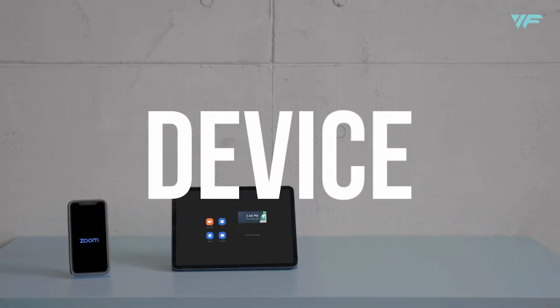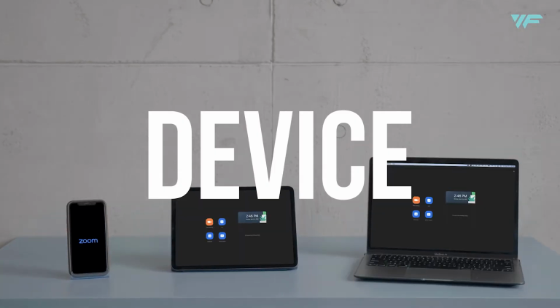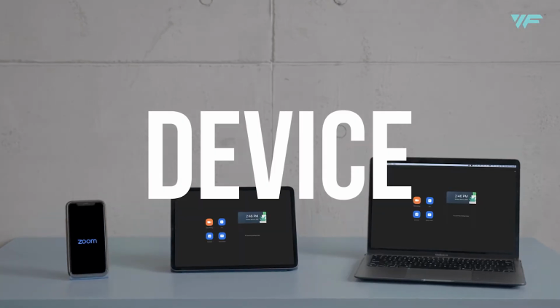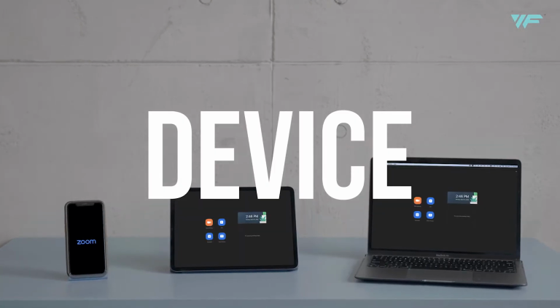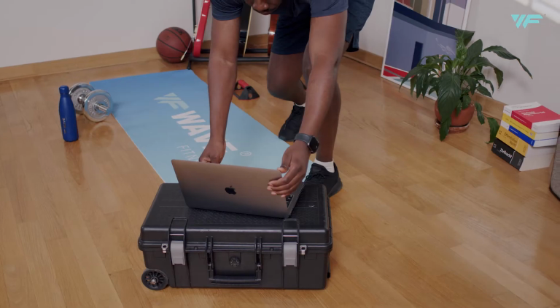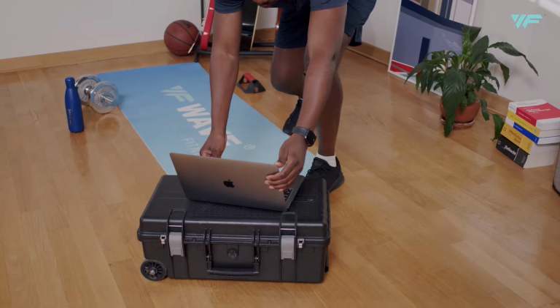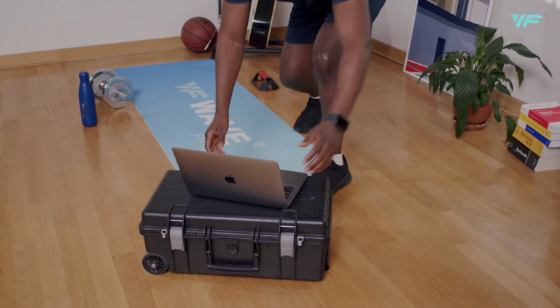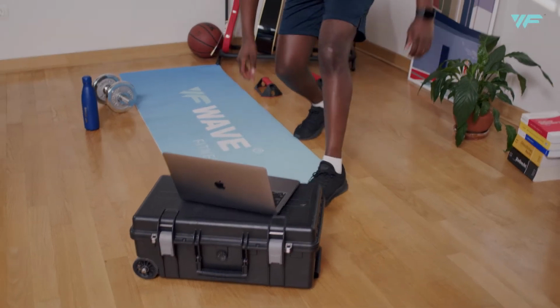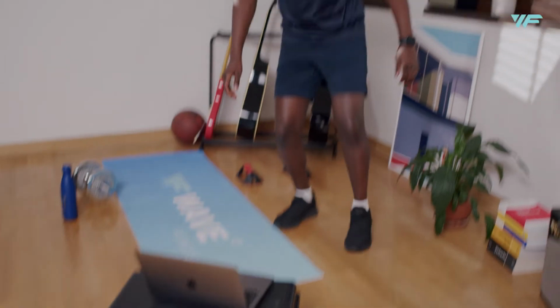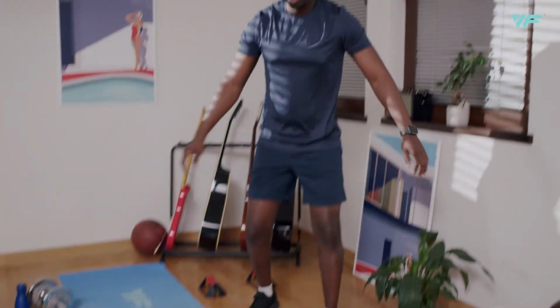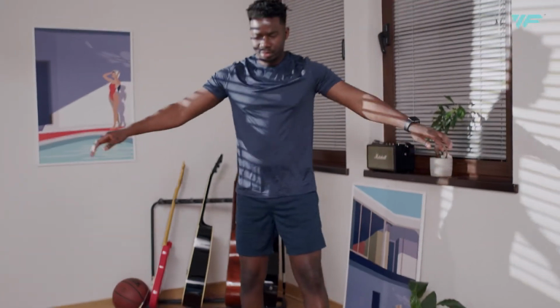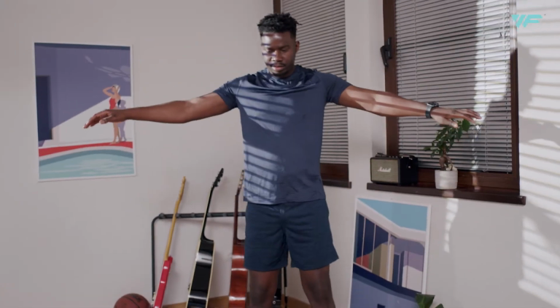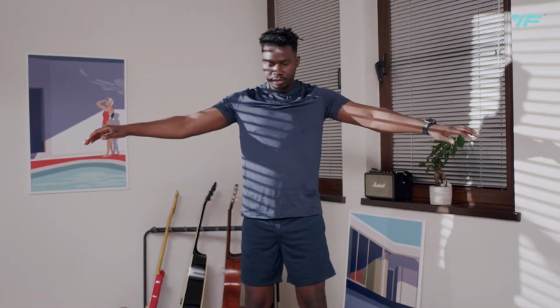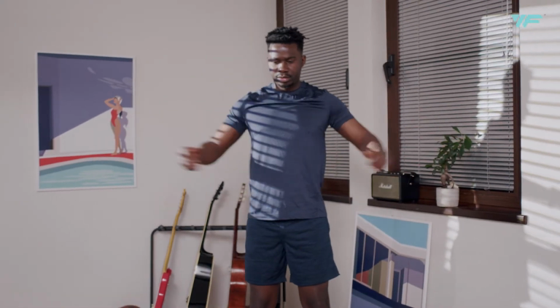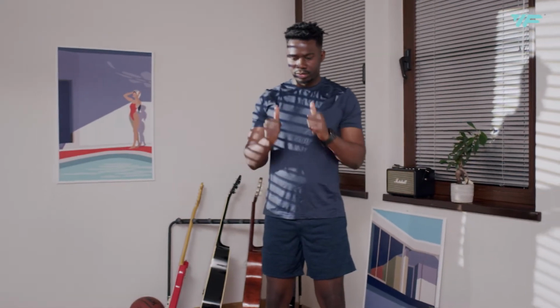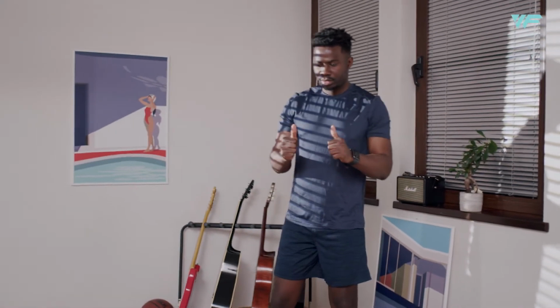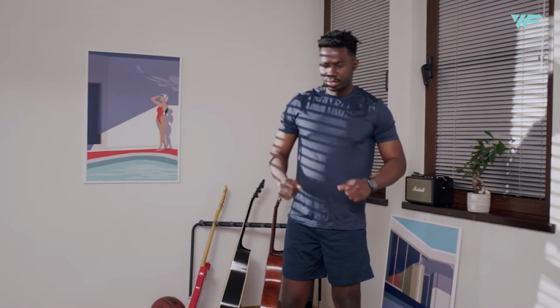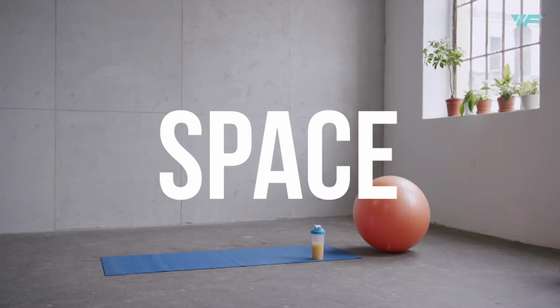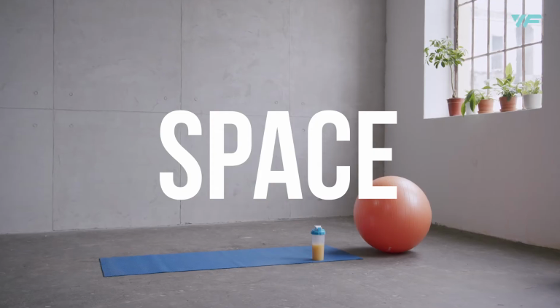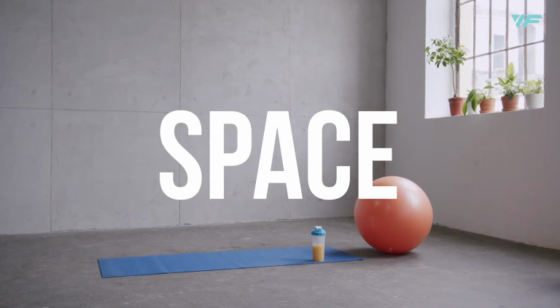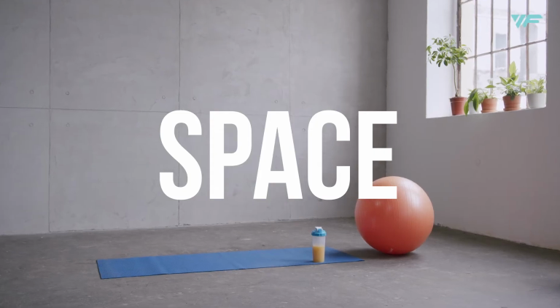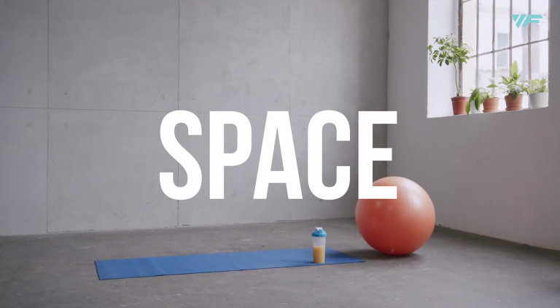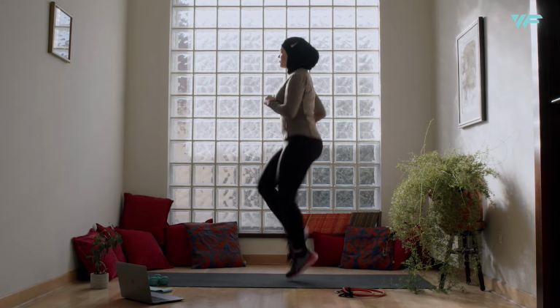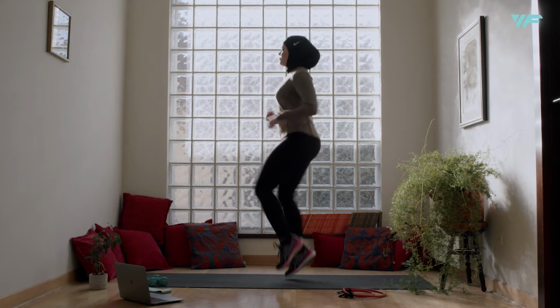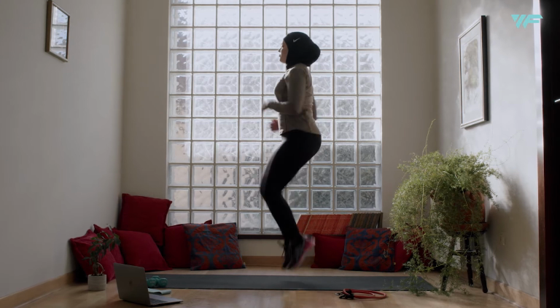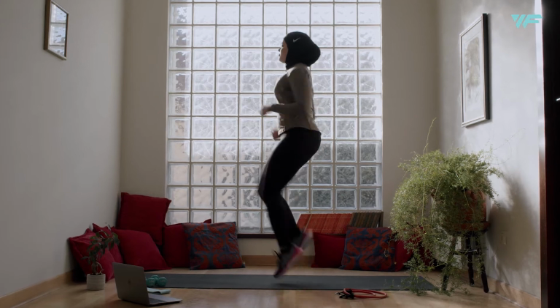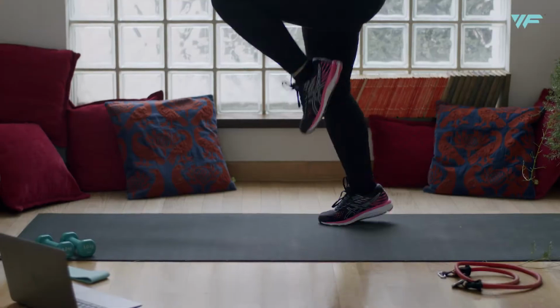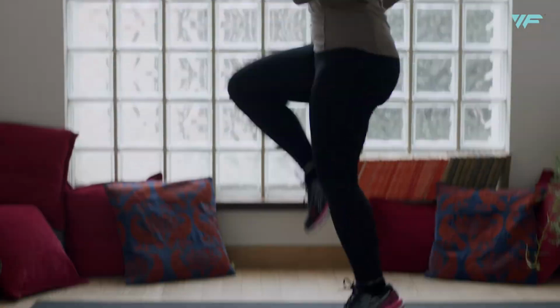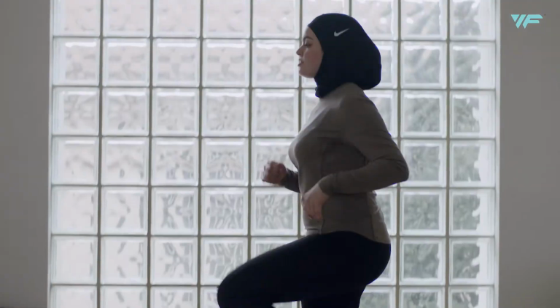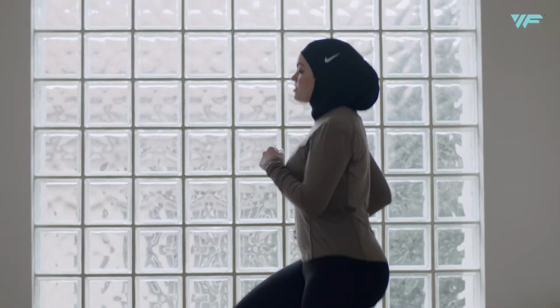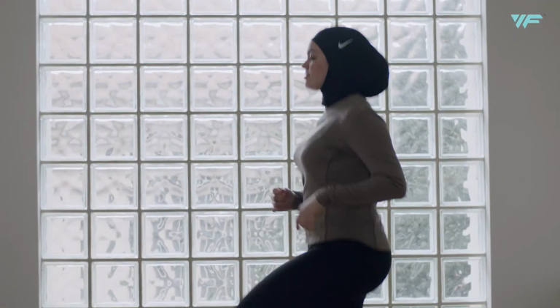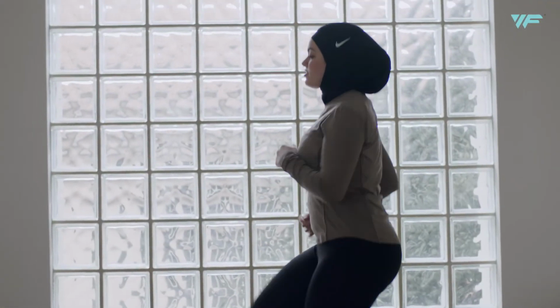Device — place your laptop, tablet, or smartphone where your trainer can see your whole body clearly. Space — where do you feel most comfortable? Pick a spot where you can easily move around.